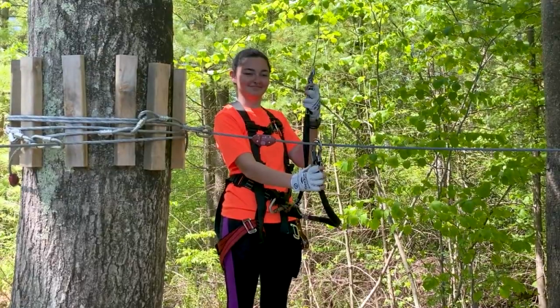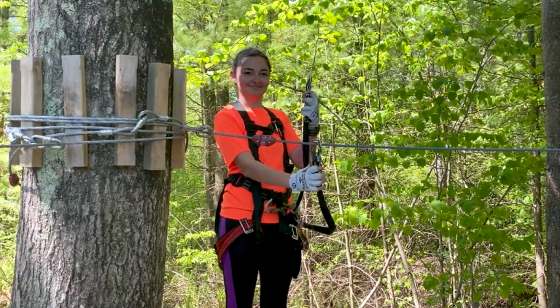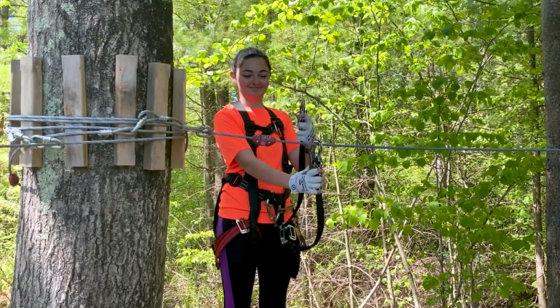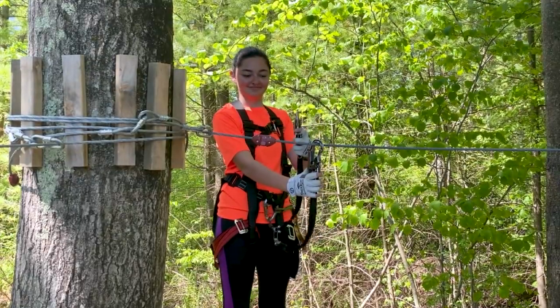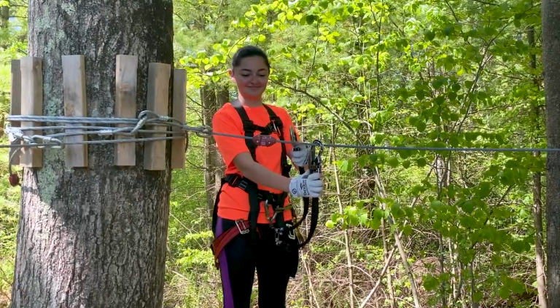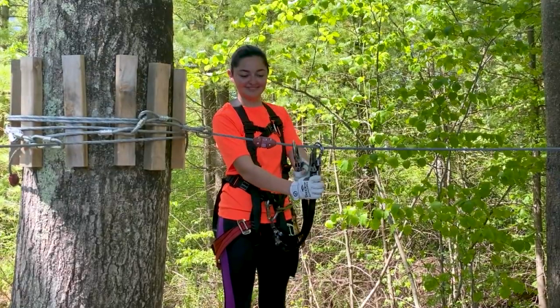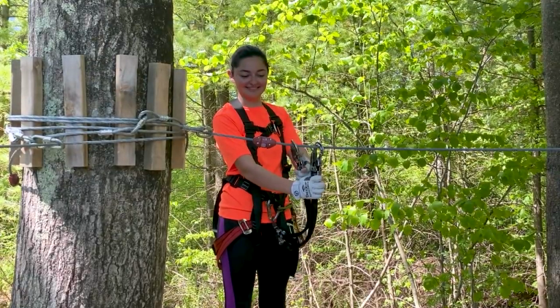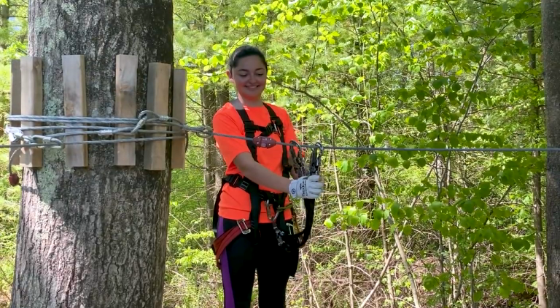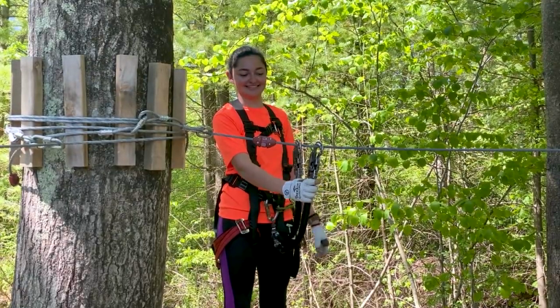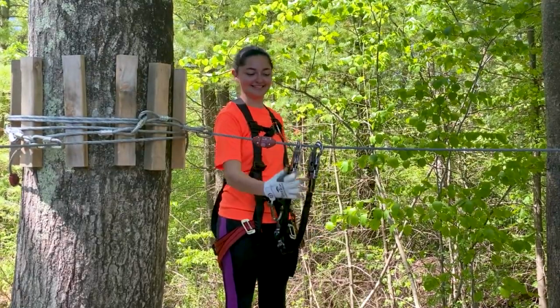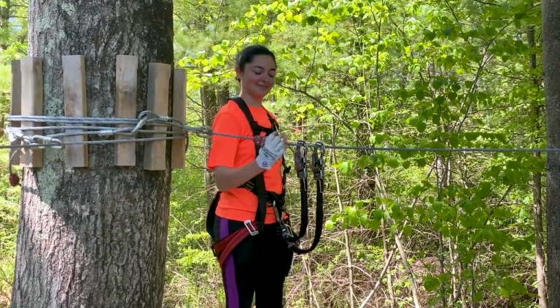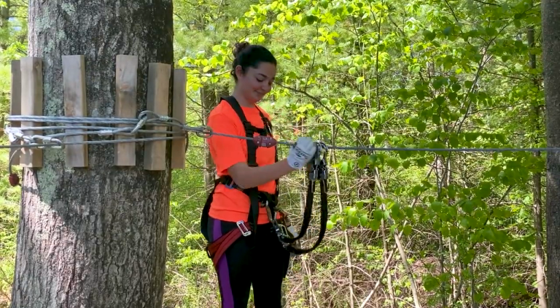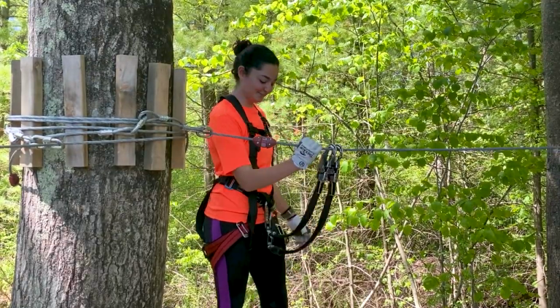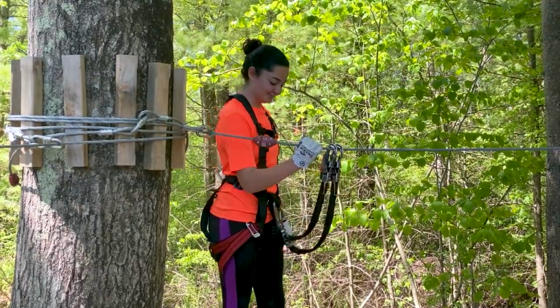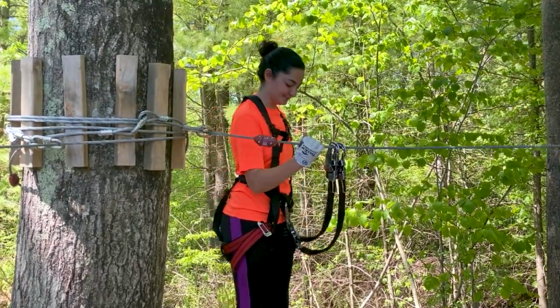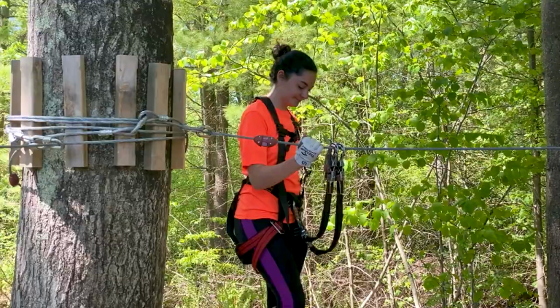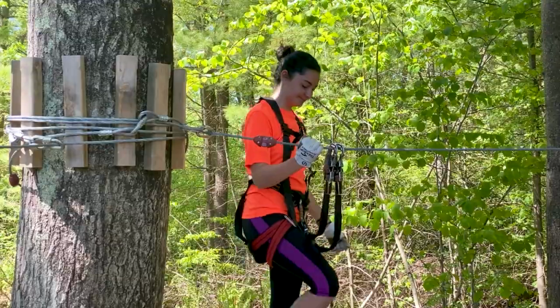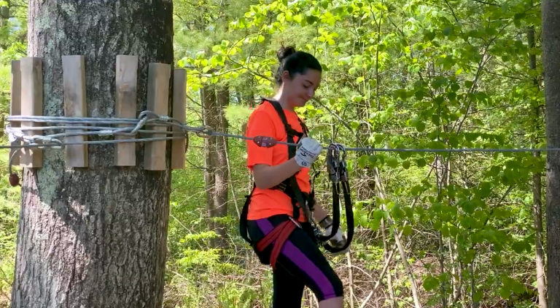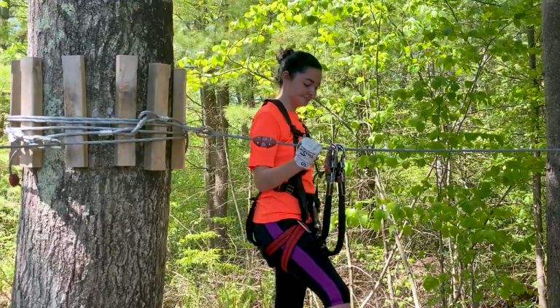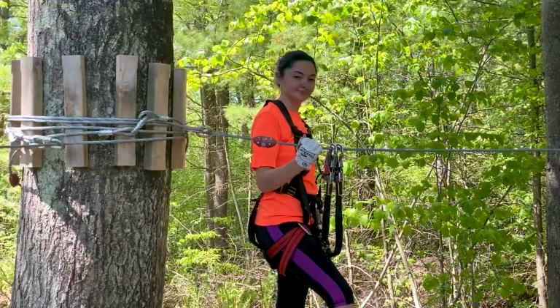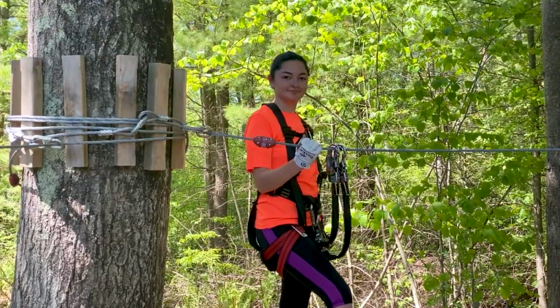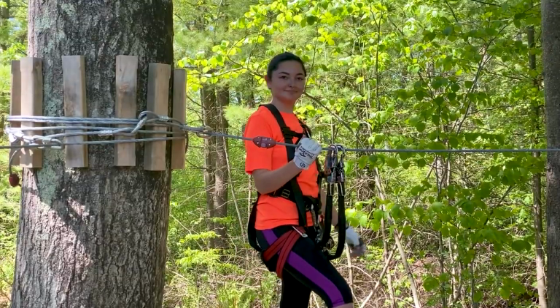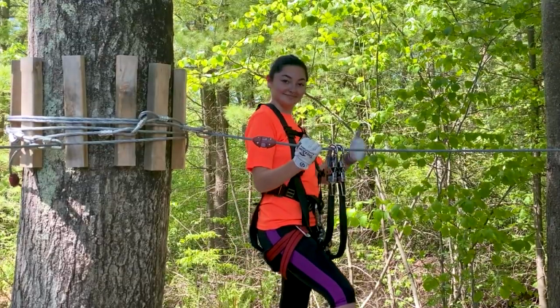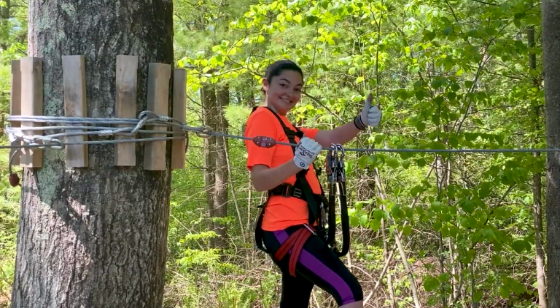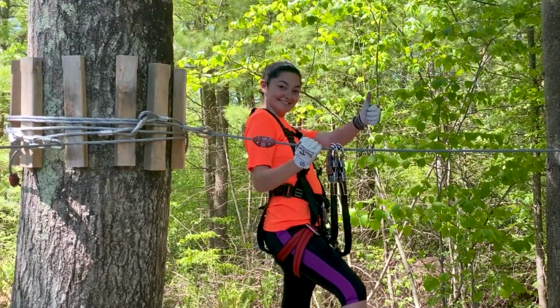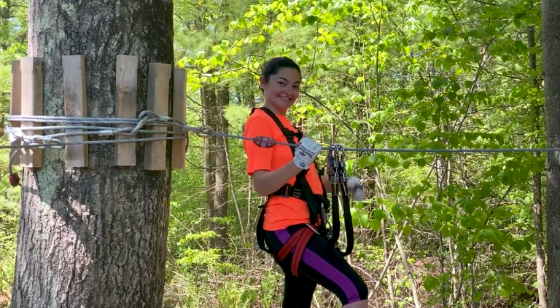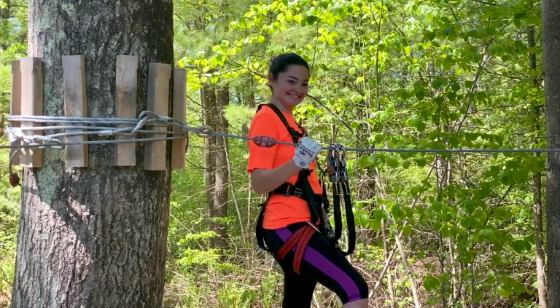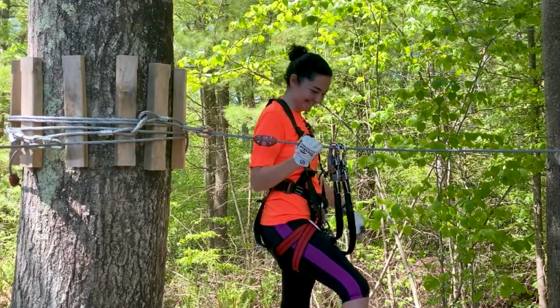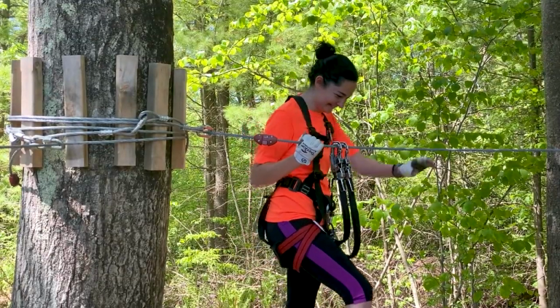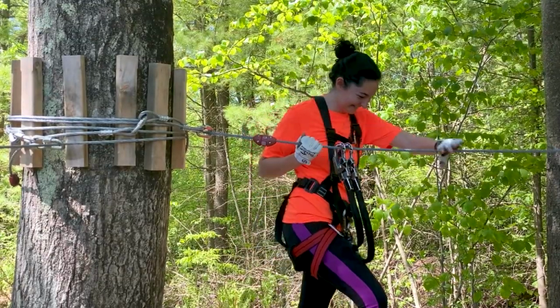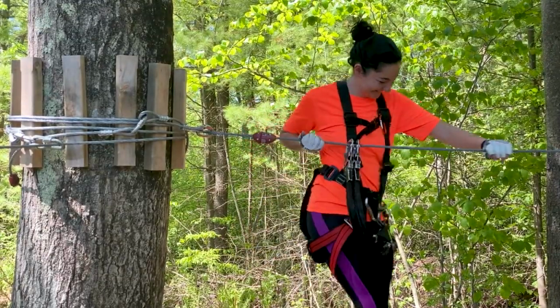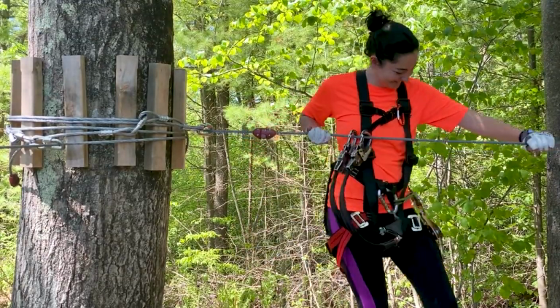Now the second clip is unlocked and you can just clip it onto the cable next to the first clip. You are now locked onto our course.